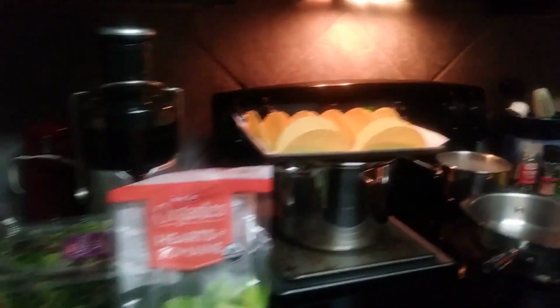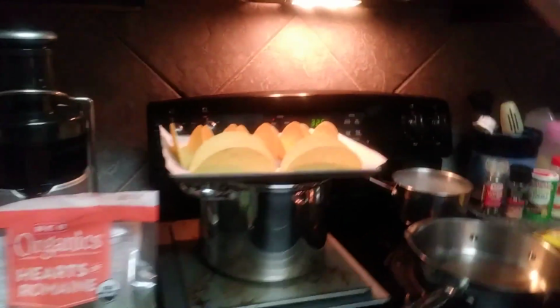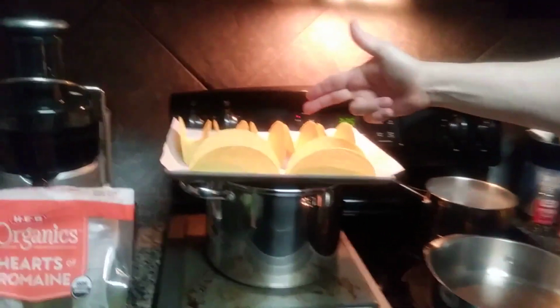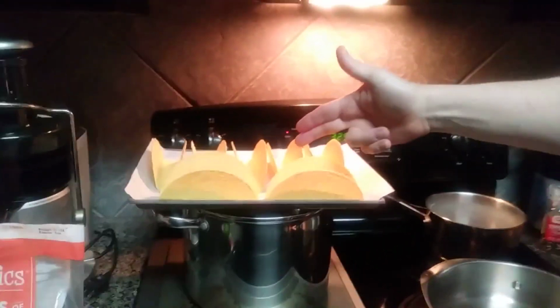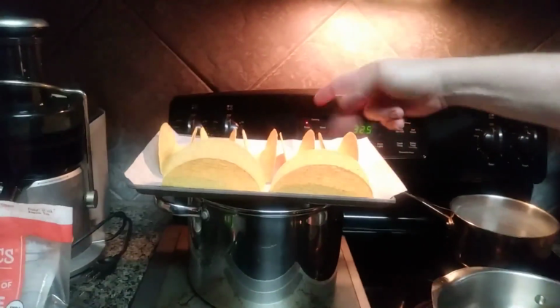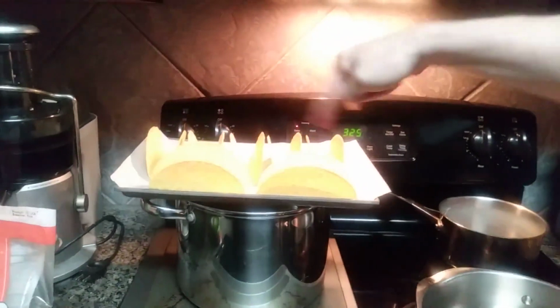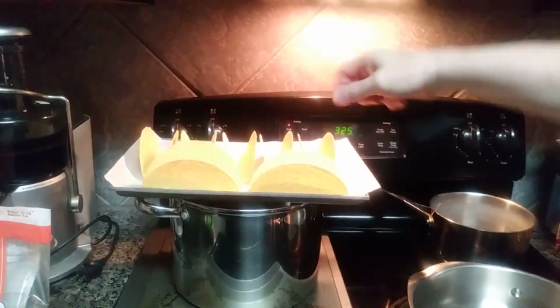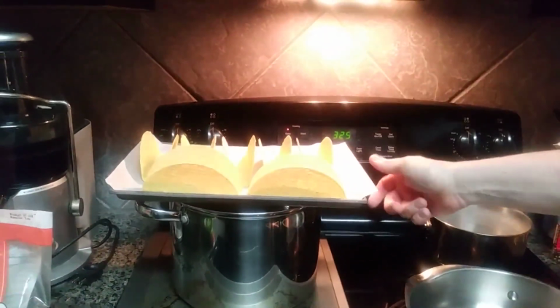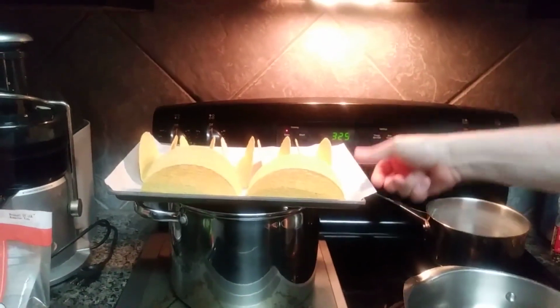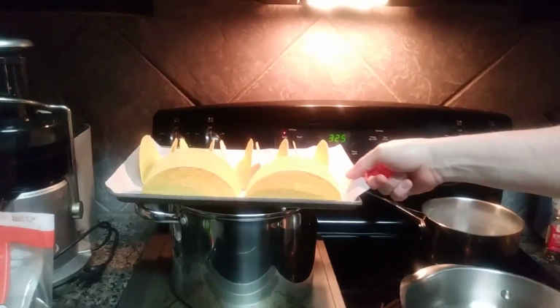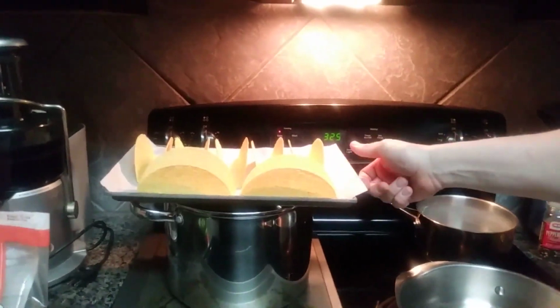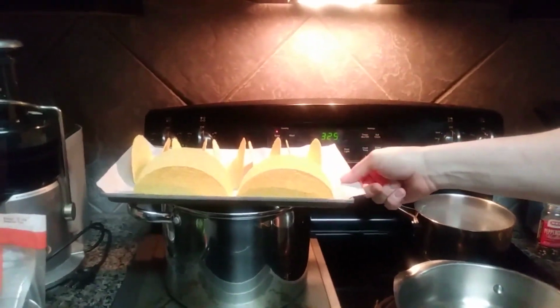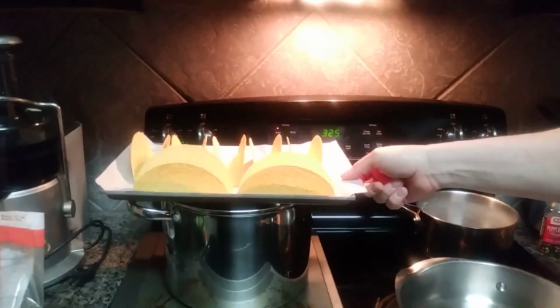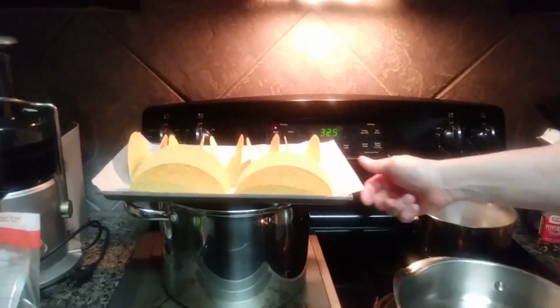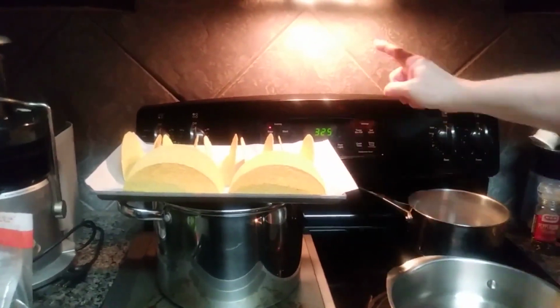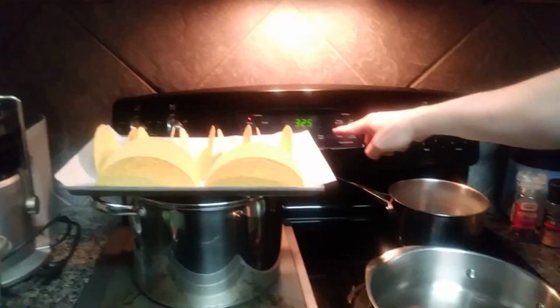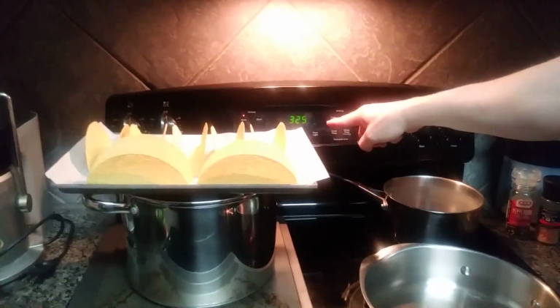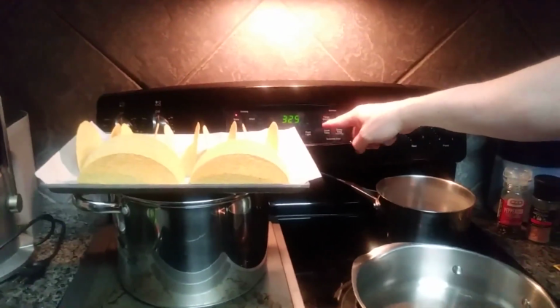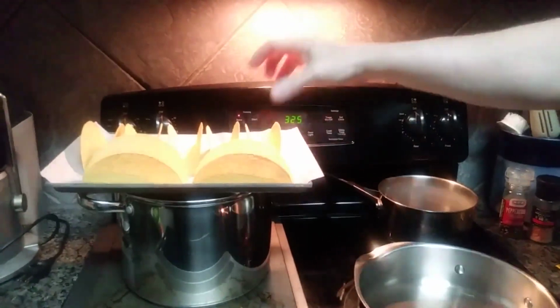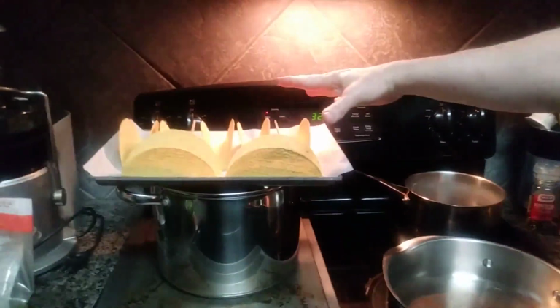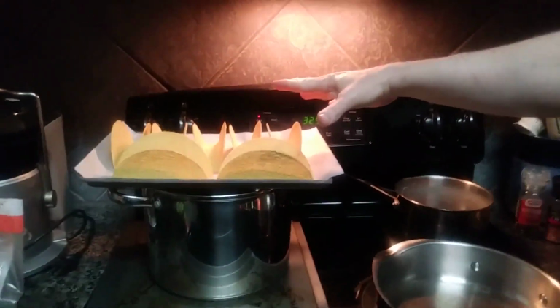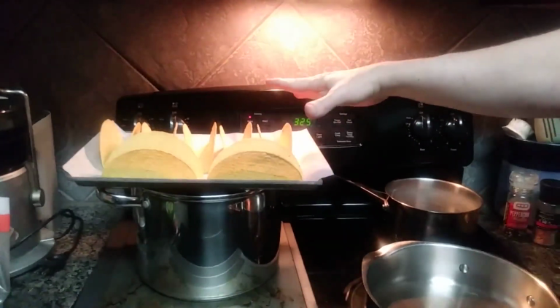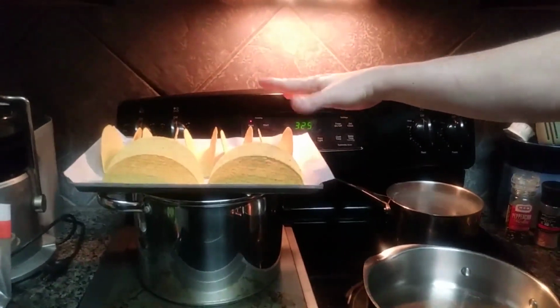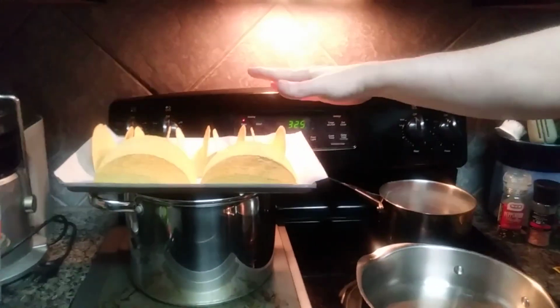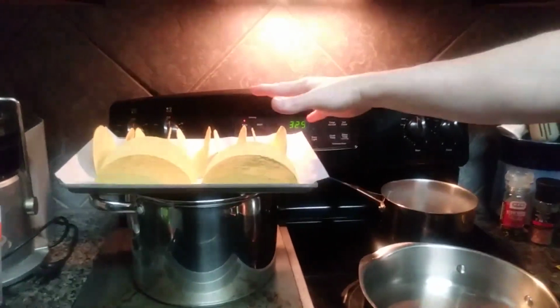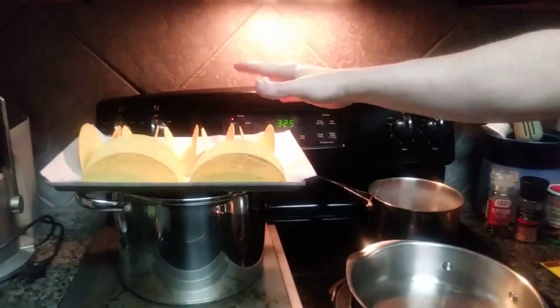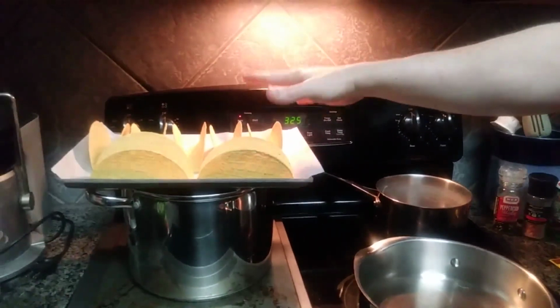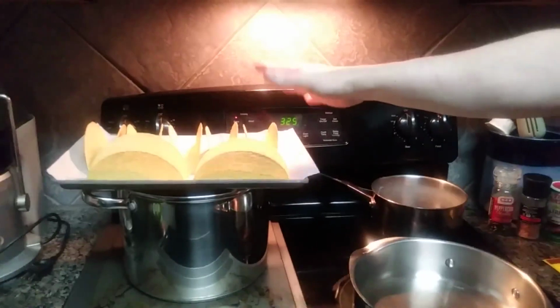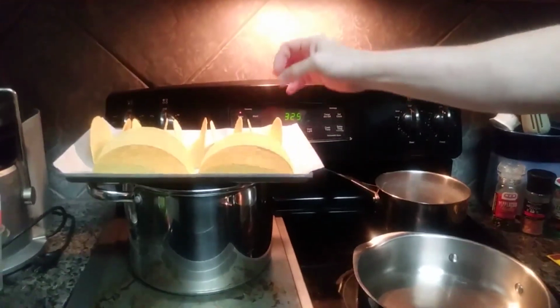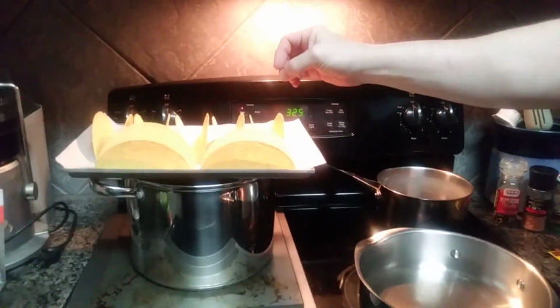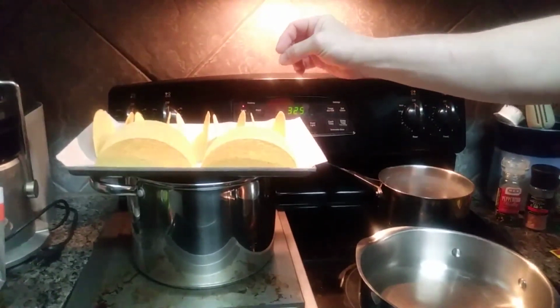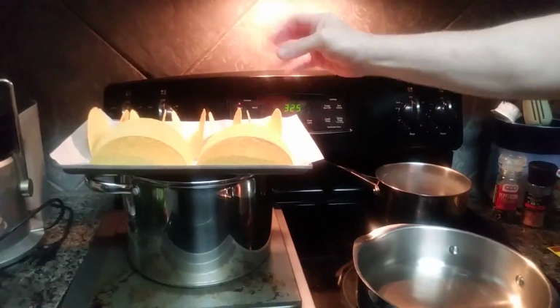And we come over here — we have our taco shells ready. We have seven here lined up on a parchment paper lined sheet. We have our oven set at 325. We bake these at about five minutes — no more, because you don't want to get them too brittle.